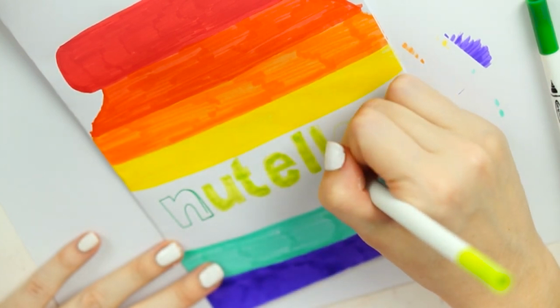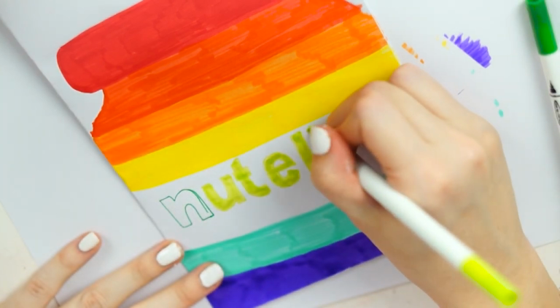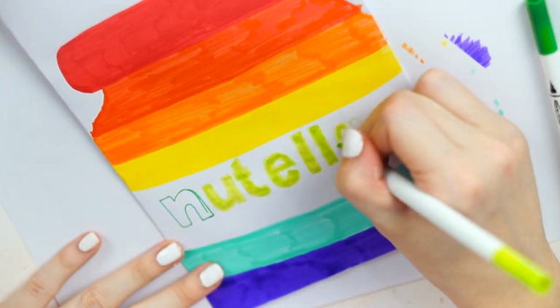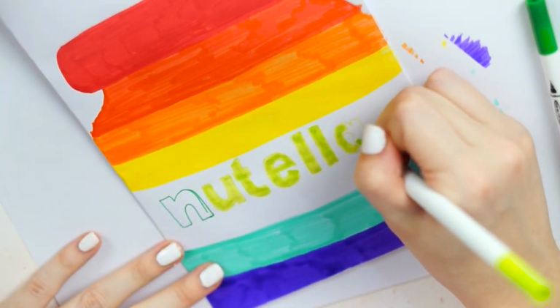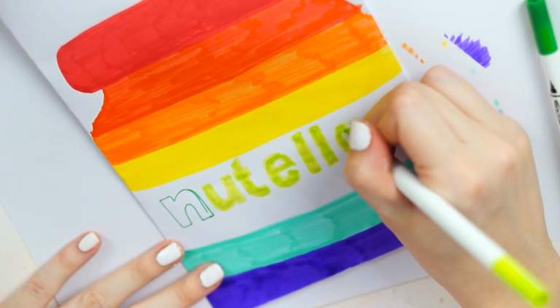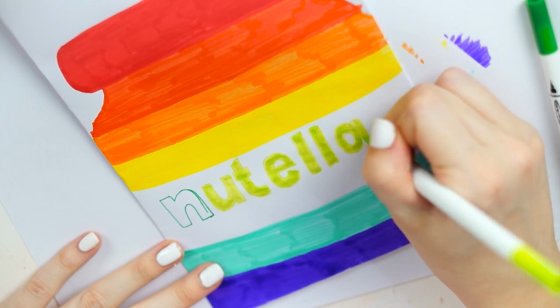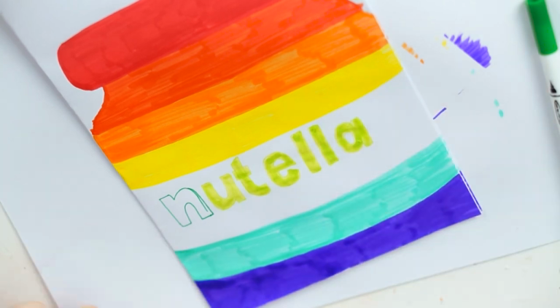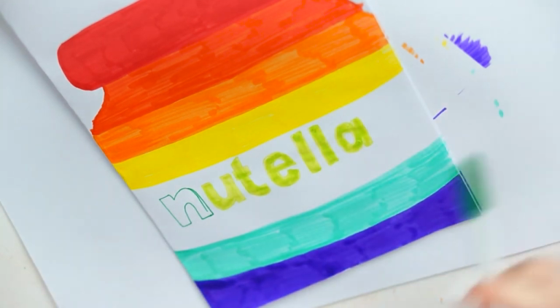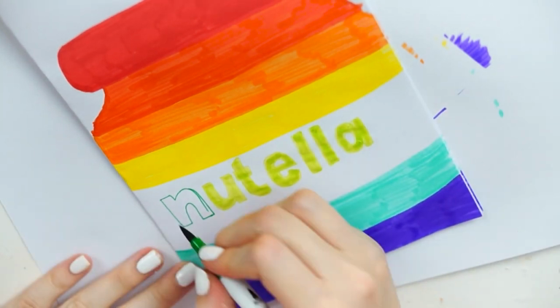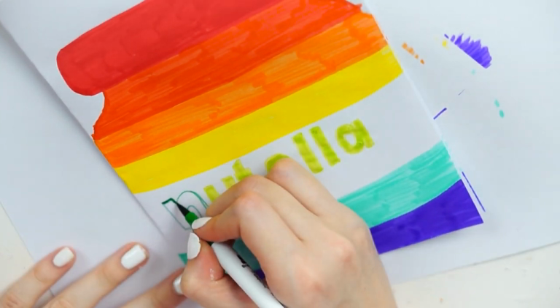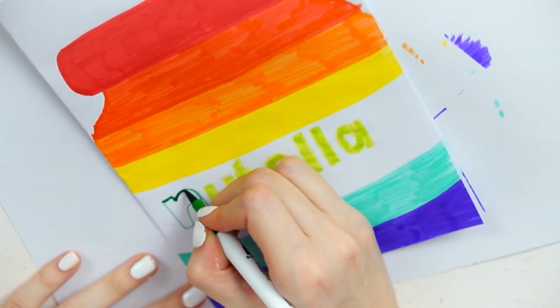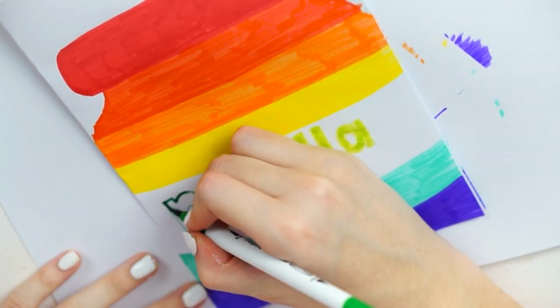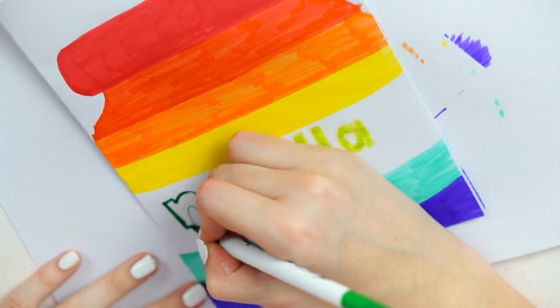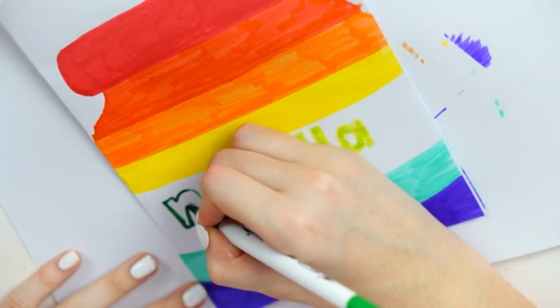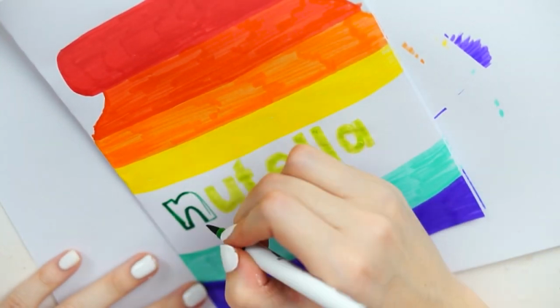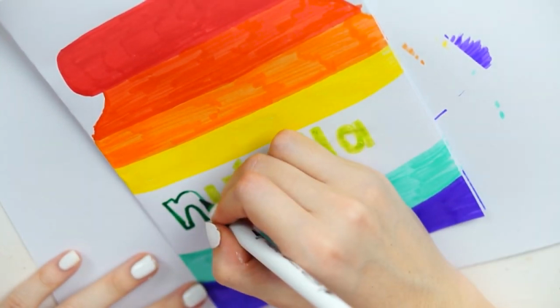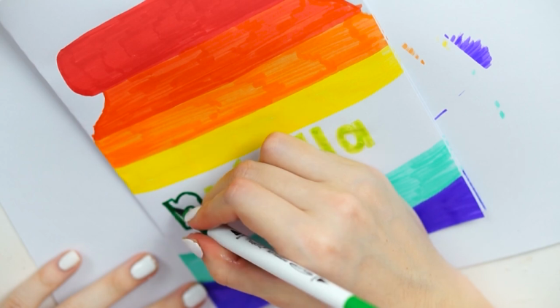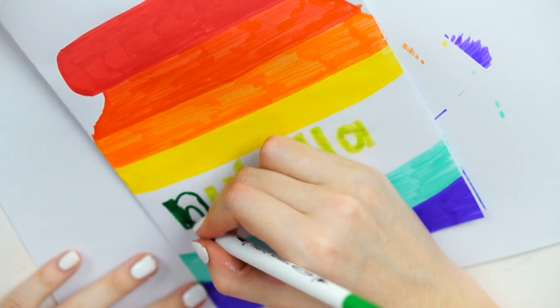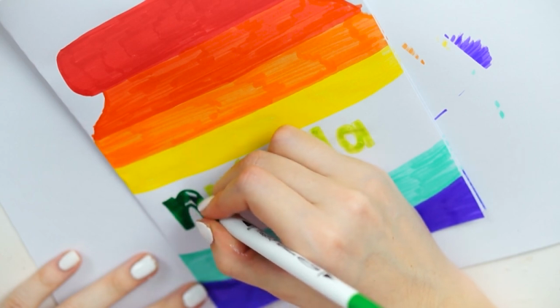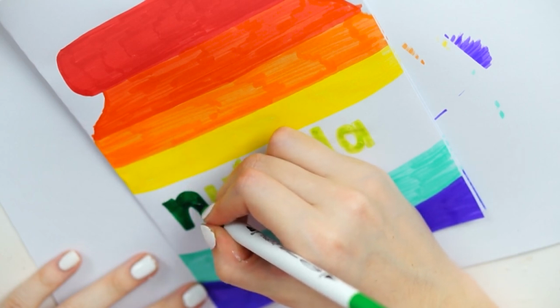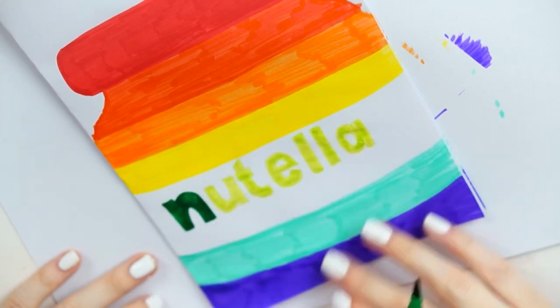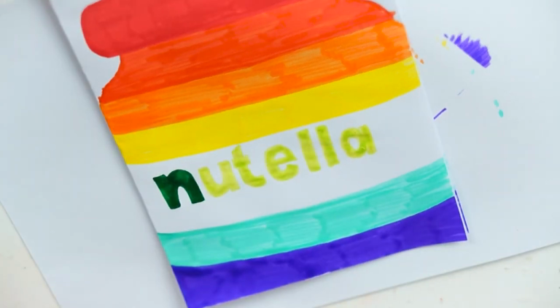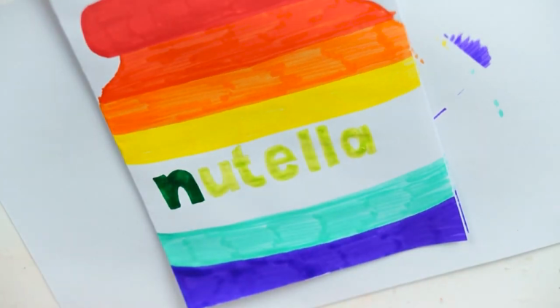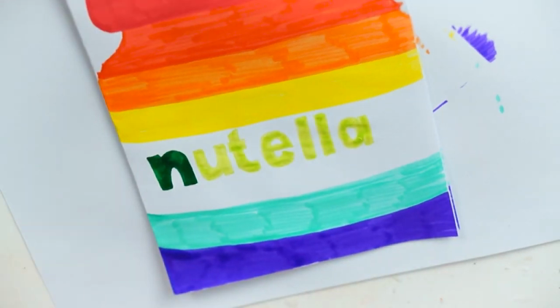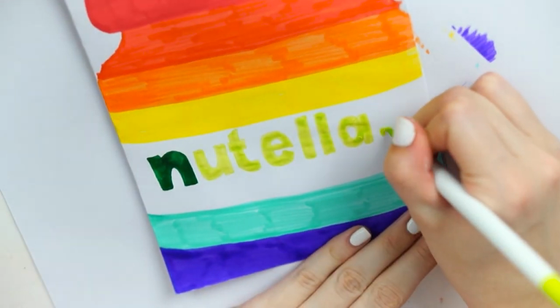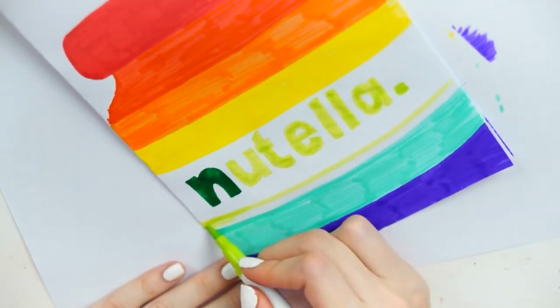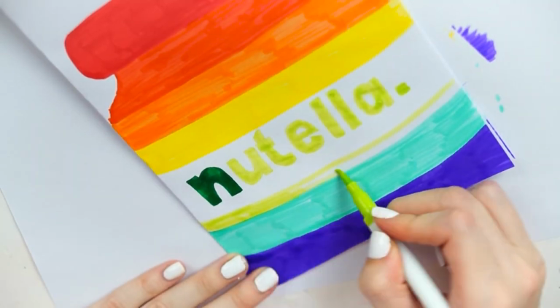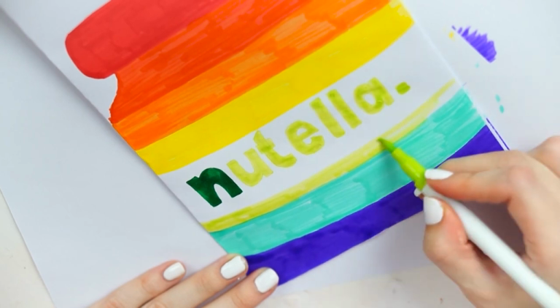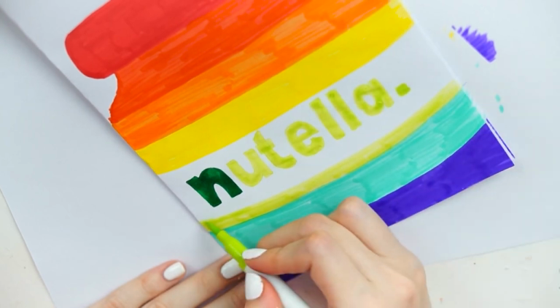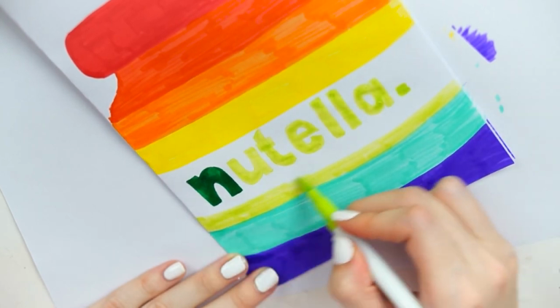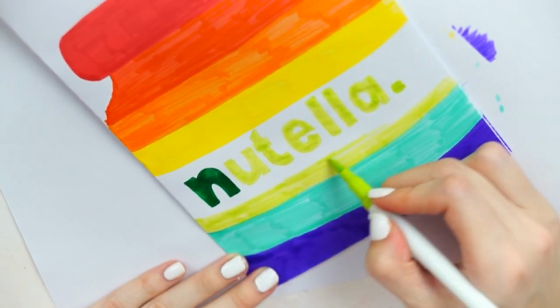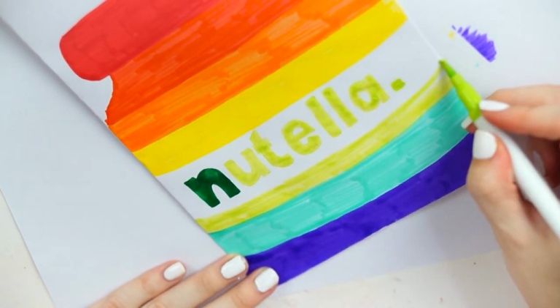These pens I actually got from Amazon. I know that they've sold out at the moment so I can't really link them, but I'll try and put some alternative ones that I find on there. They're just called a dual tip brush marker with a fine liner at the end.